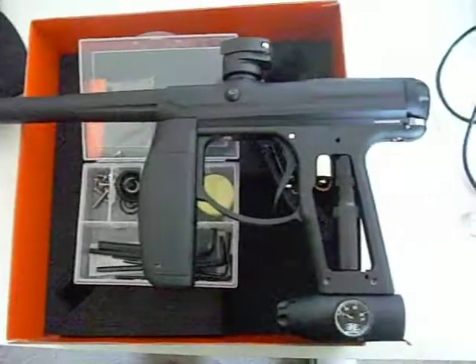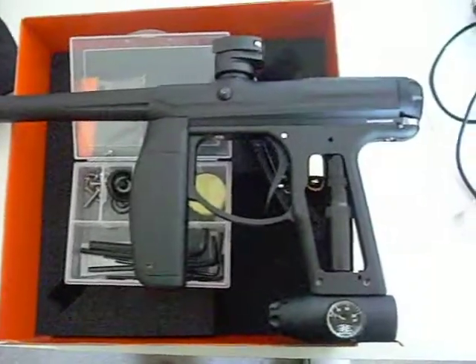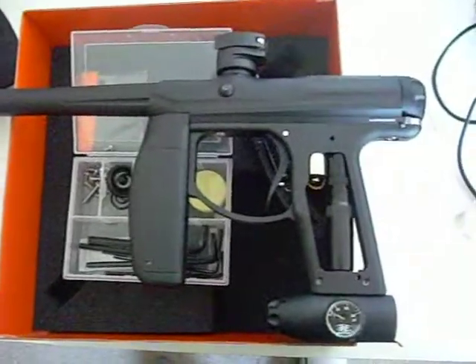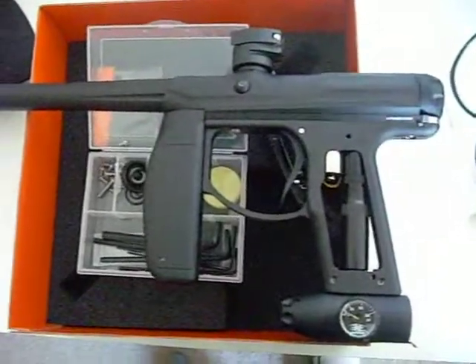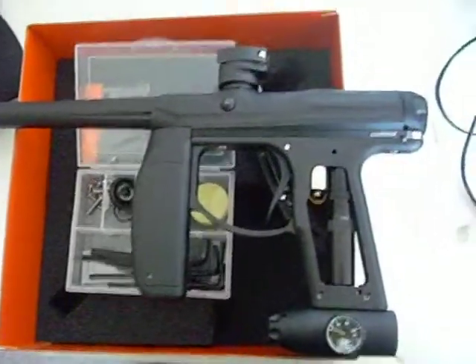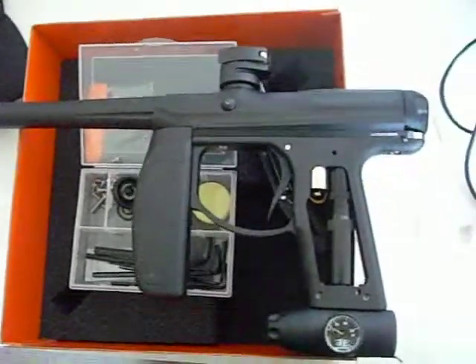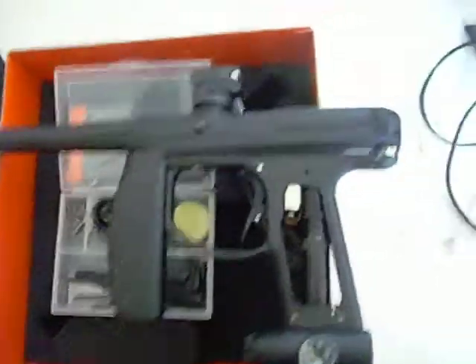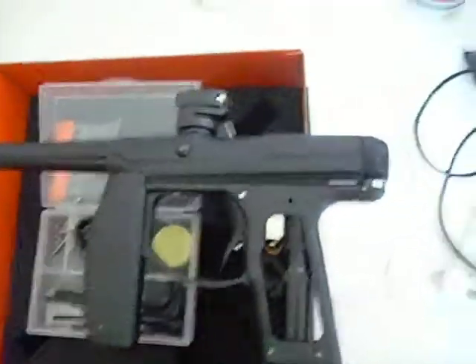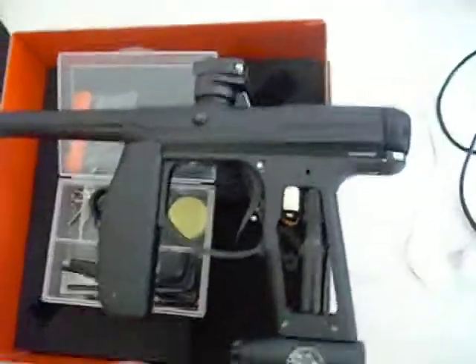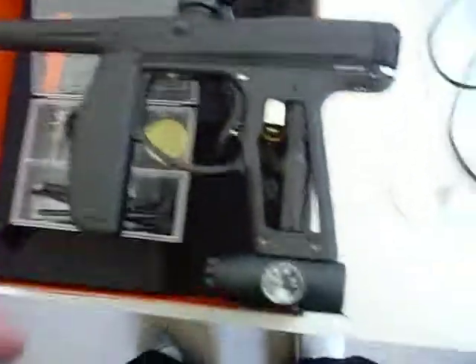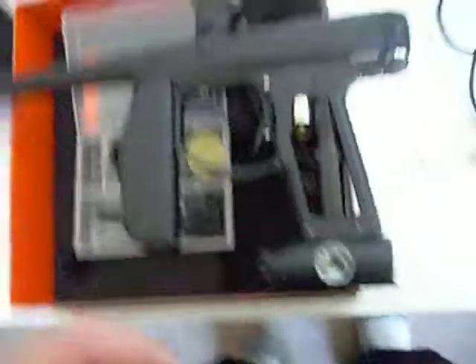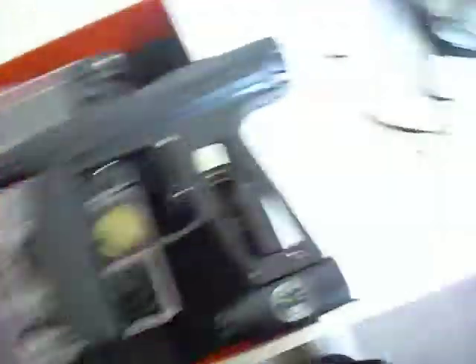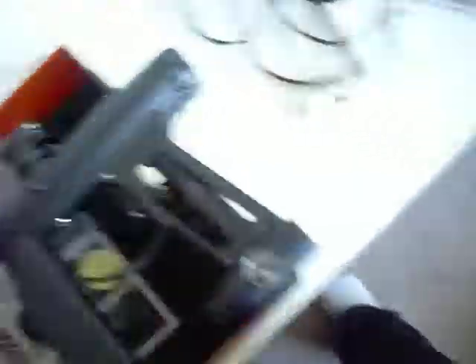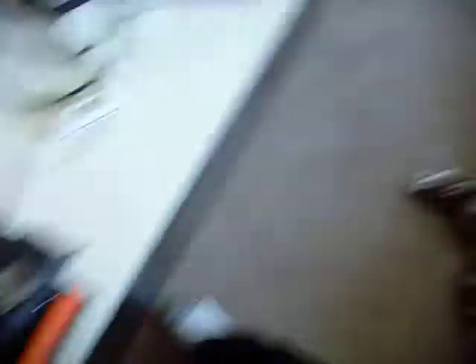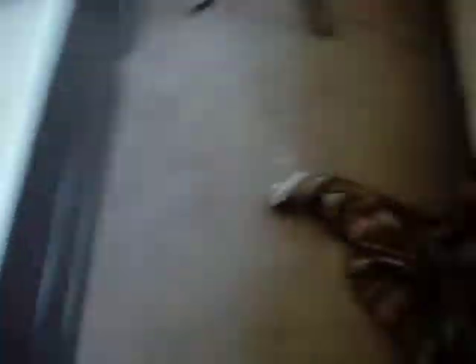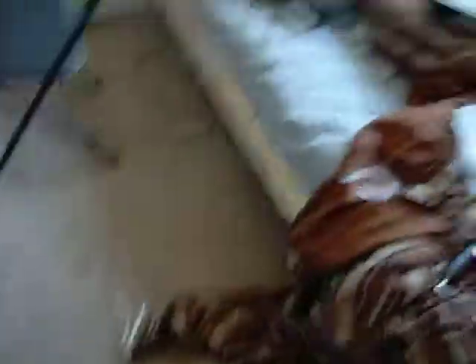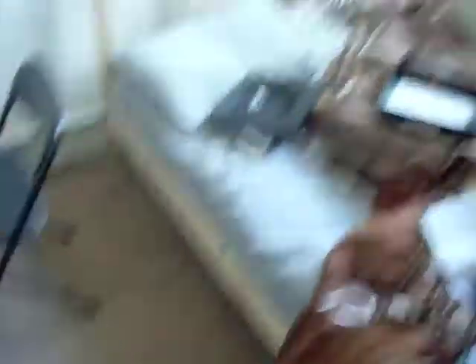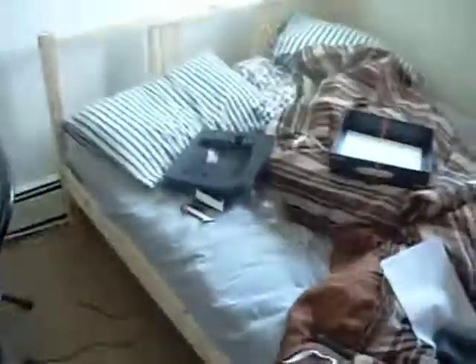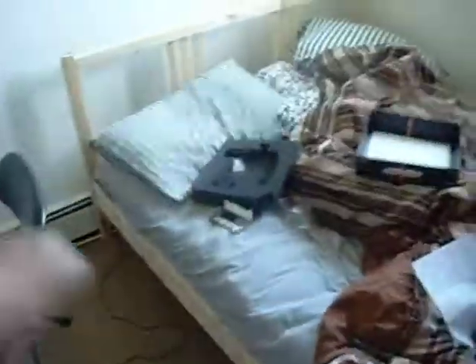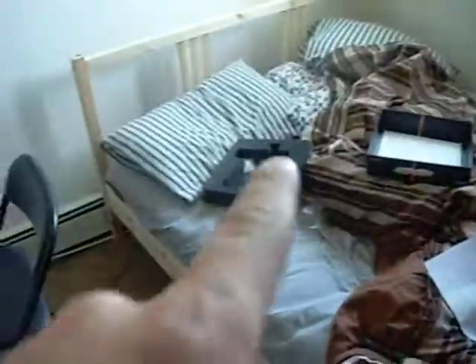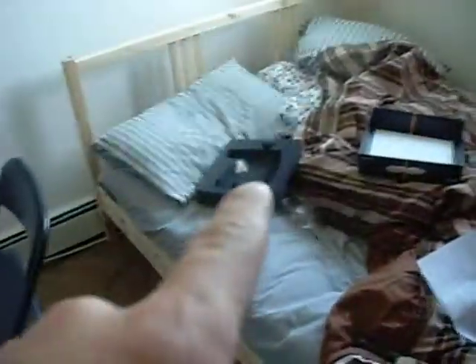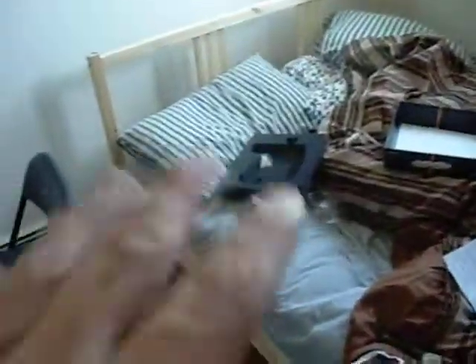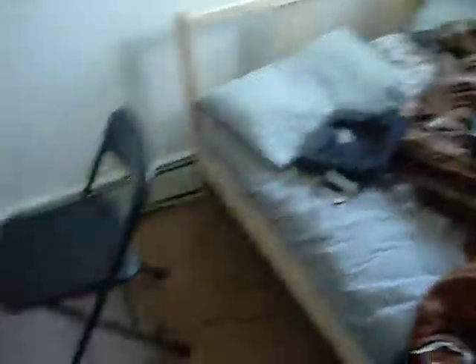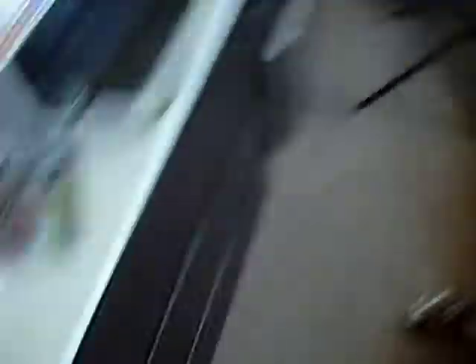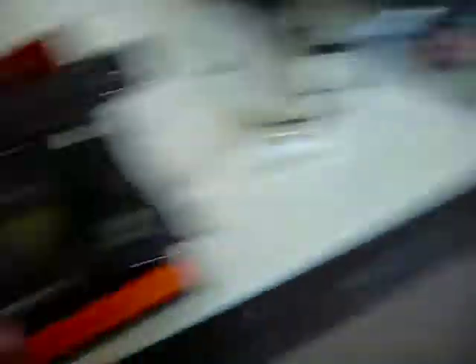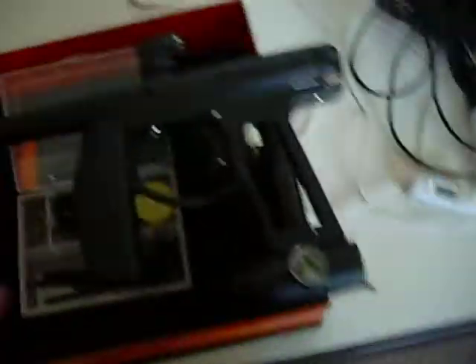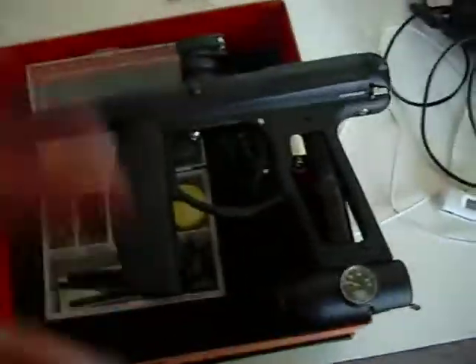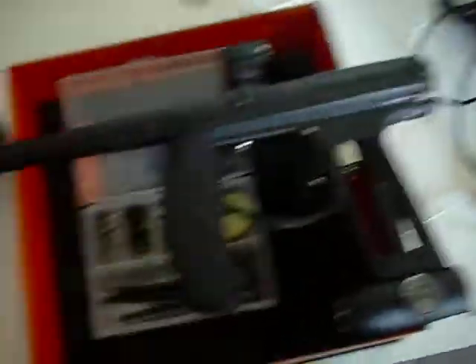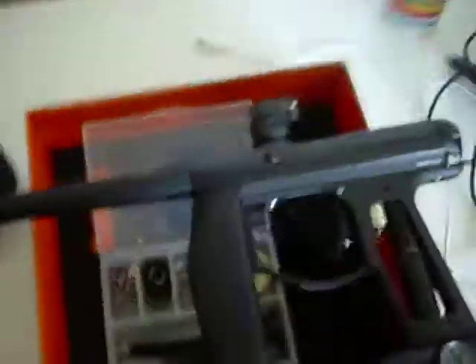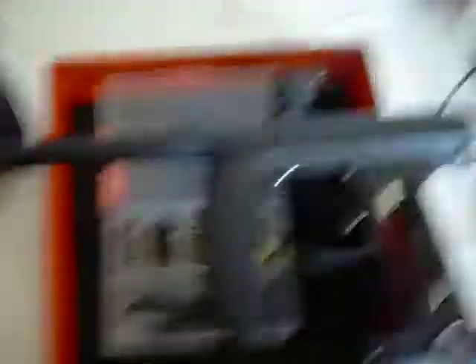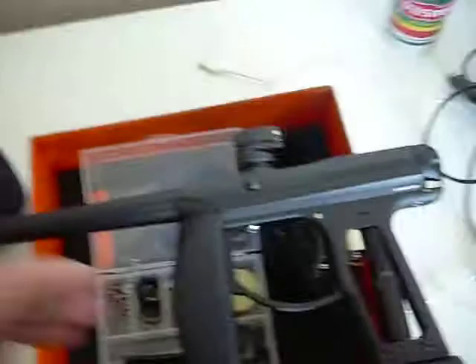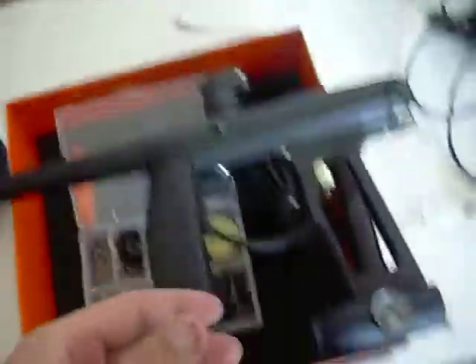They sent me a bunch of other stuff in the box. First impressions: awesome foam packing, the impact pad for it is sweet — I'm keeping the box.